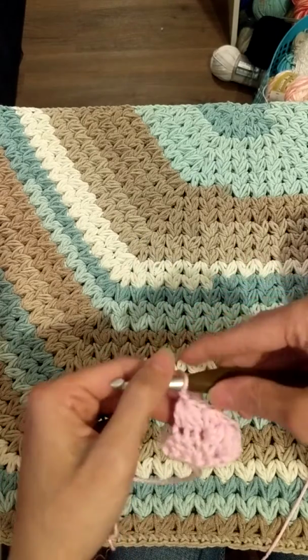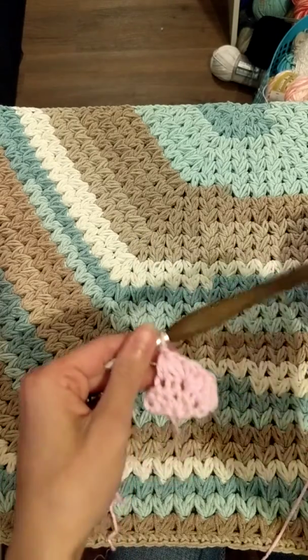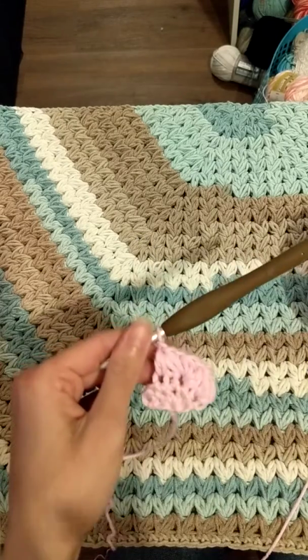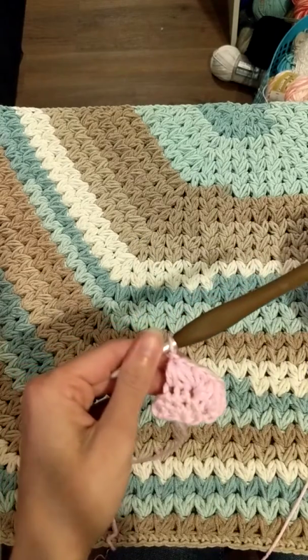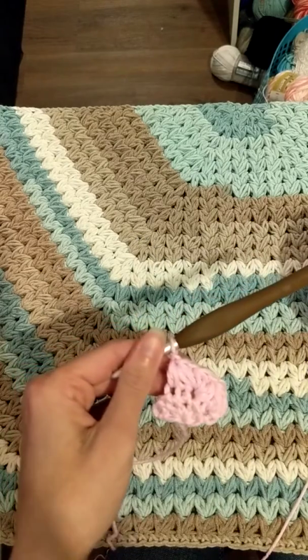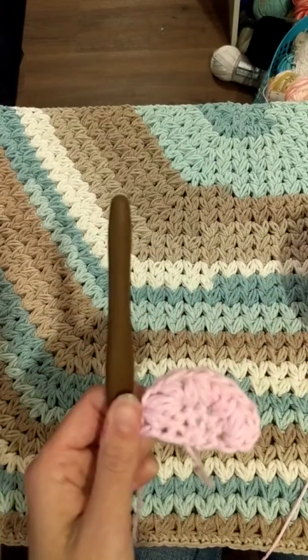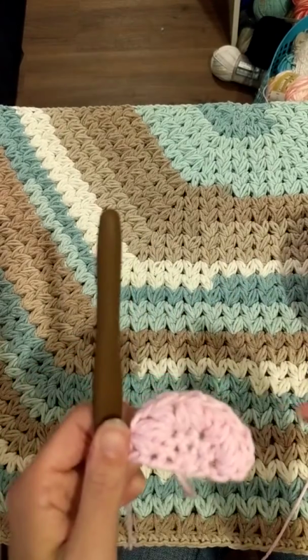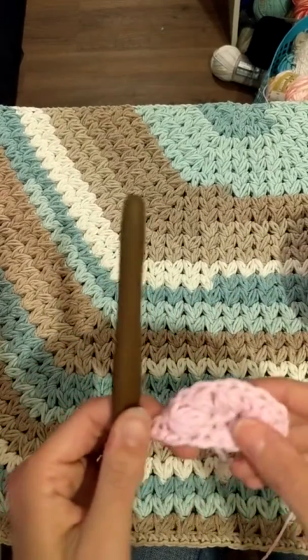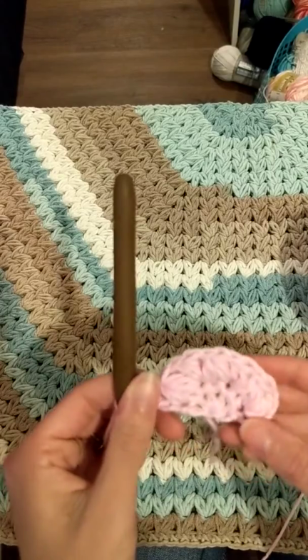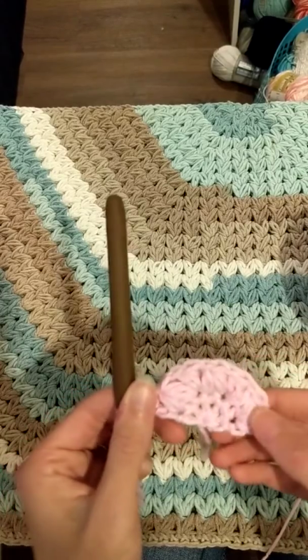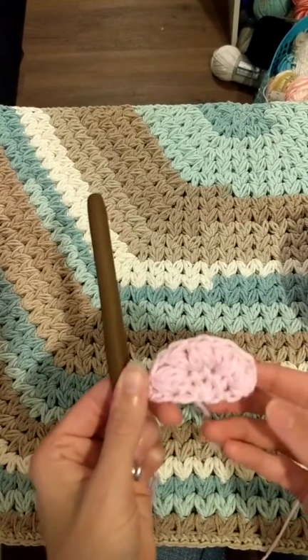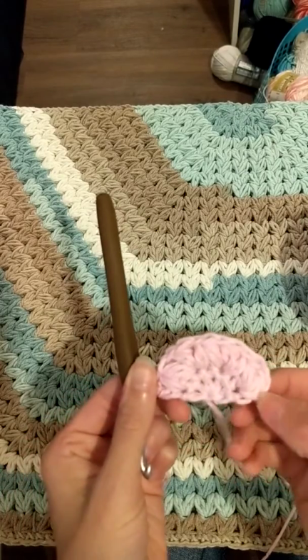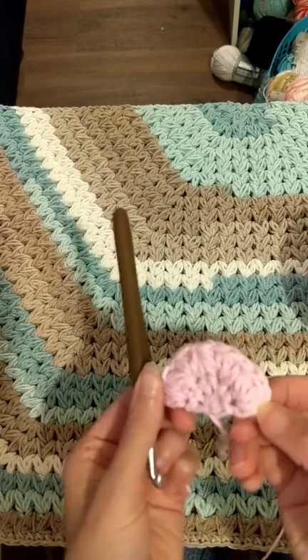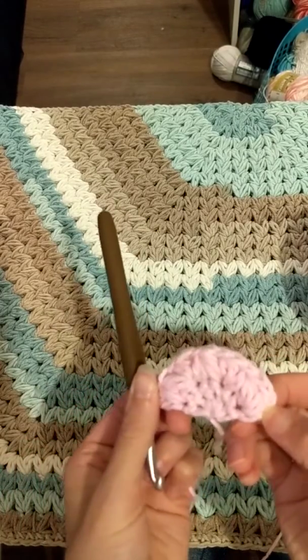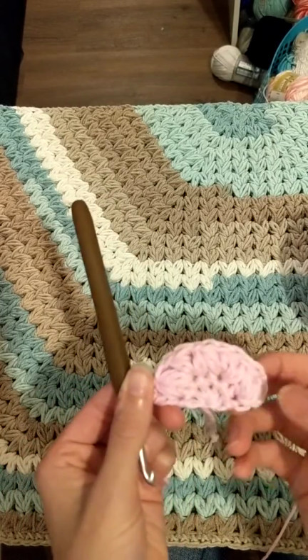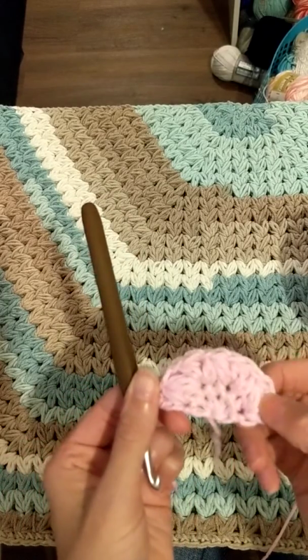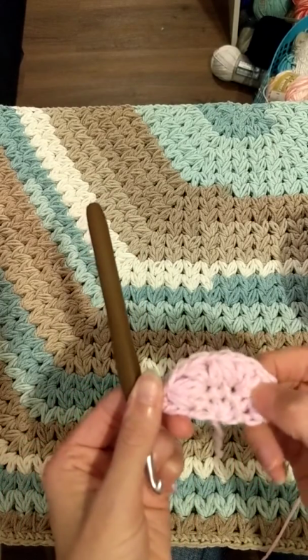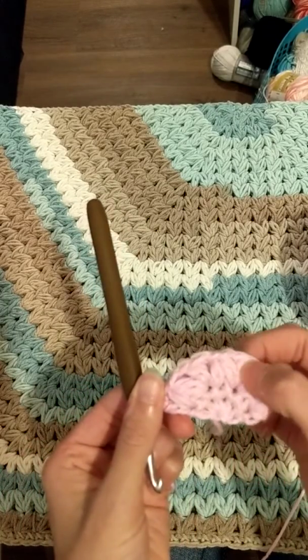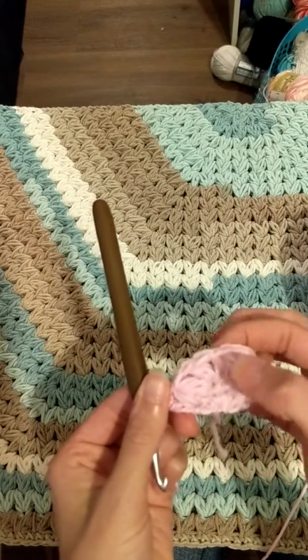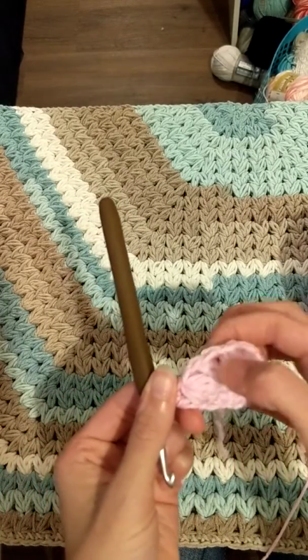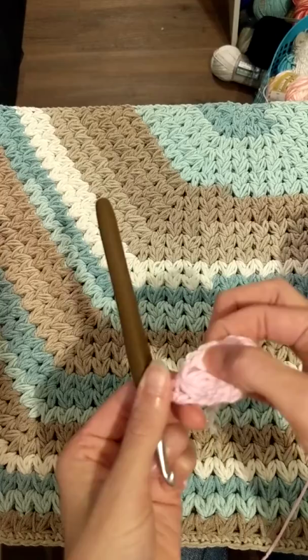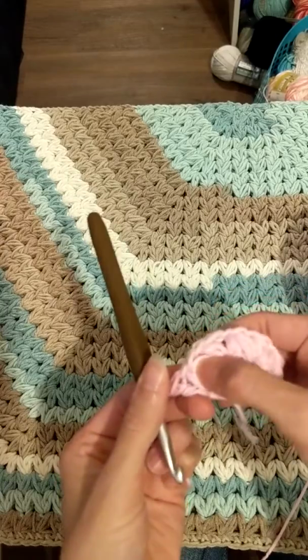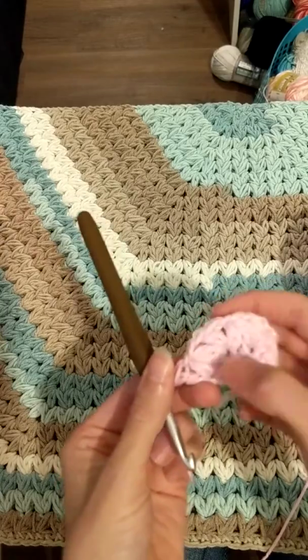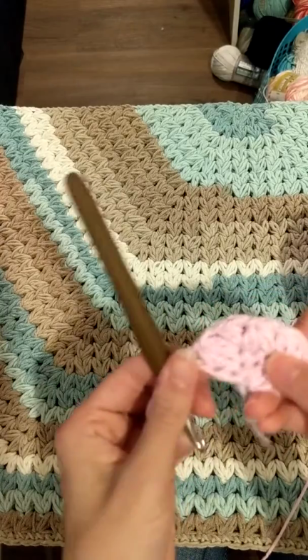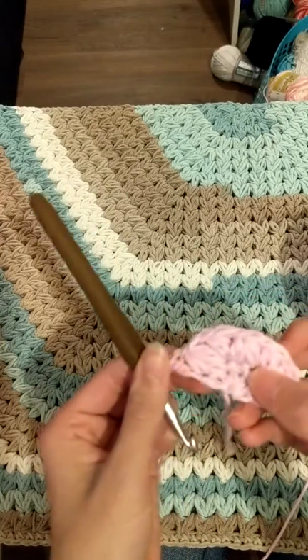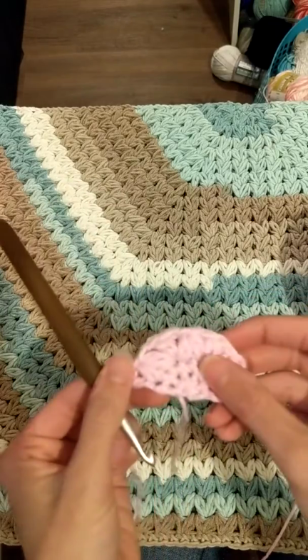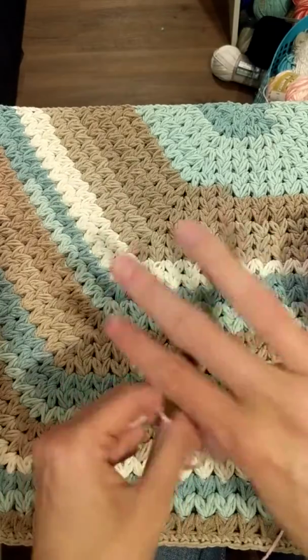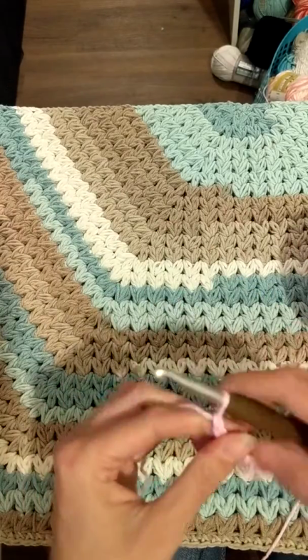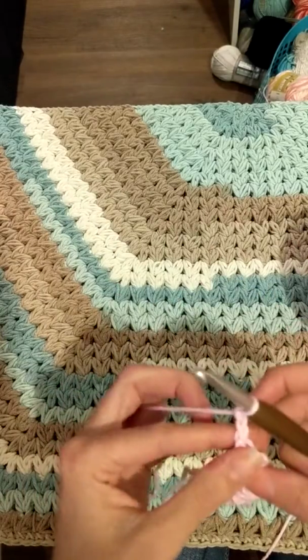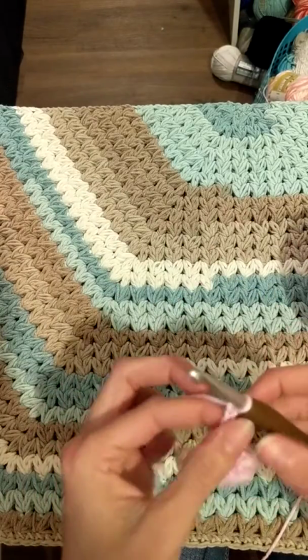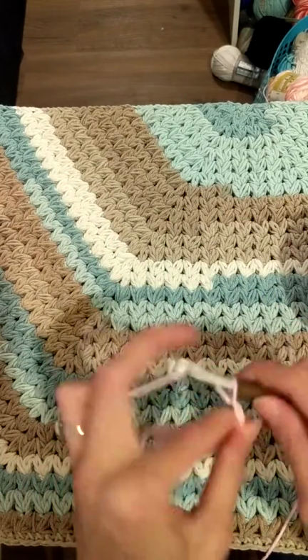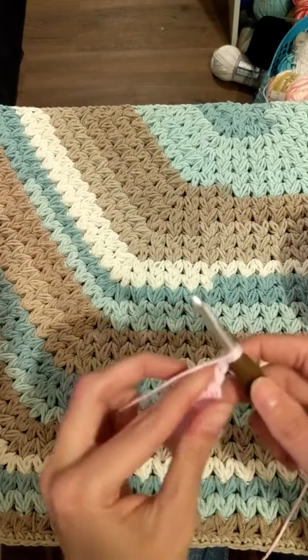Once you're done, it'll look like this: you'll have your chain two as a double crochet, puff, cluster puff, puff, cluster puff, puff, cluster puff, and your double crochet. Now we're gonna start row 4.